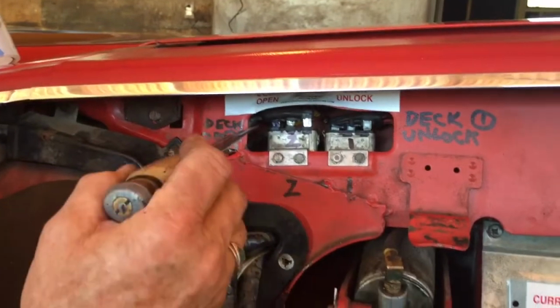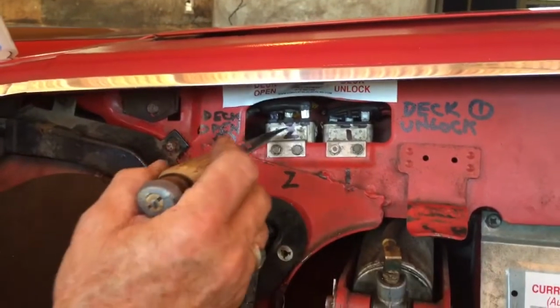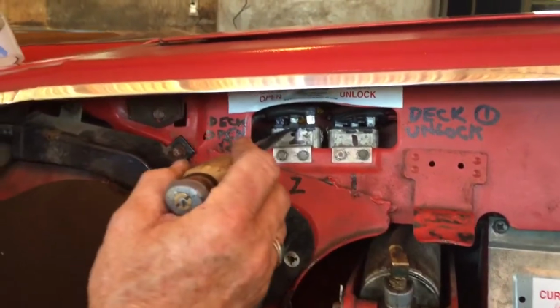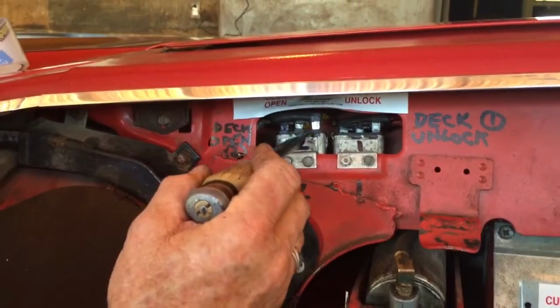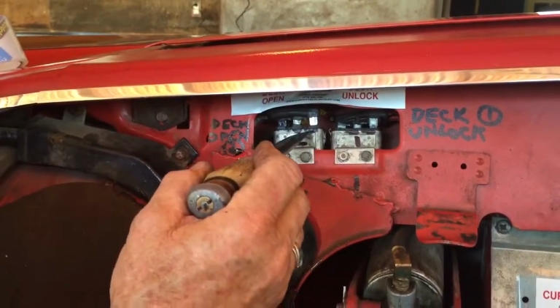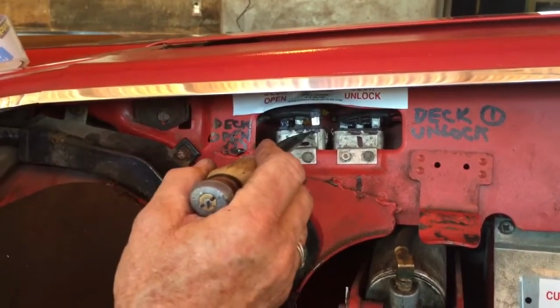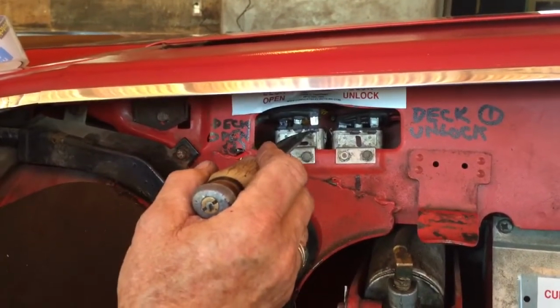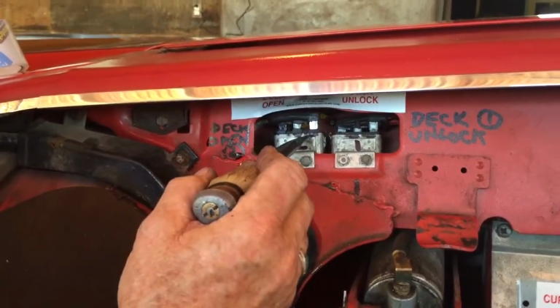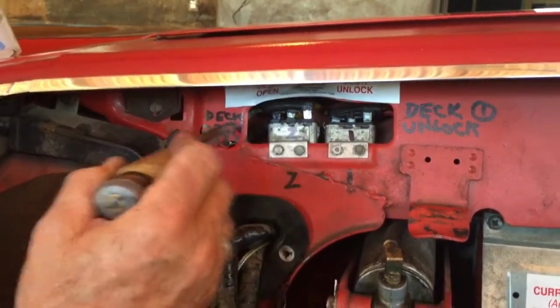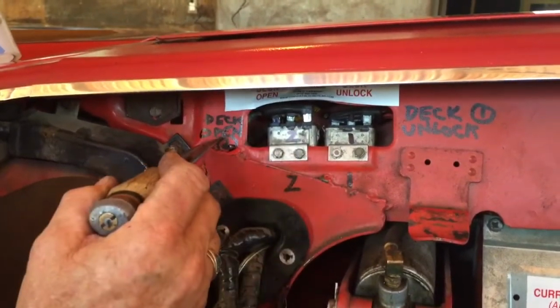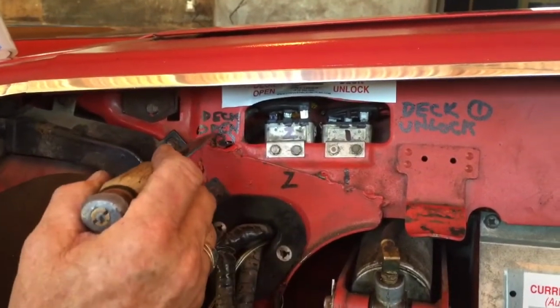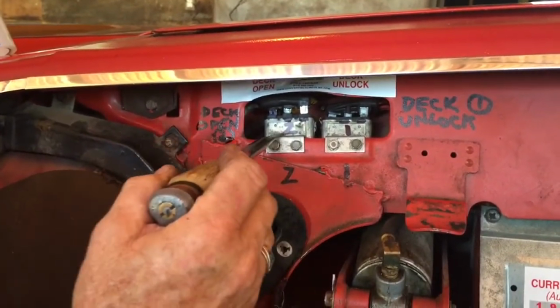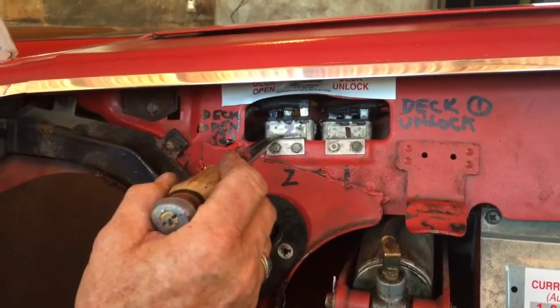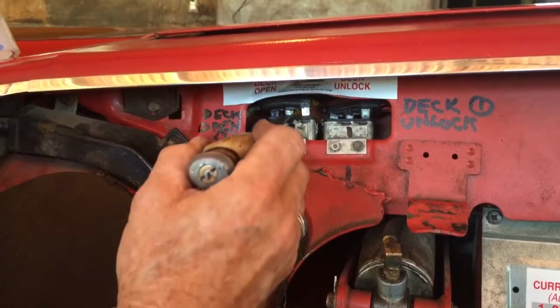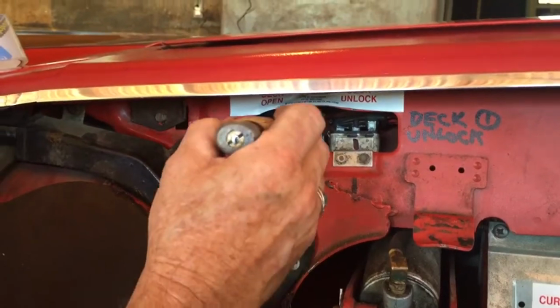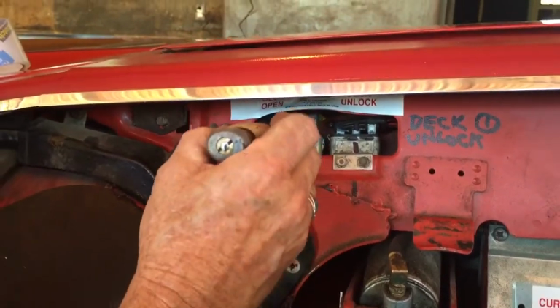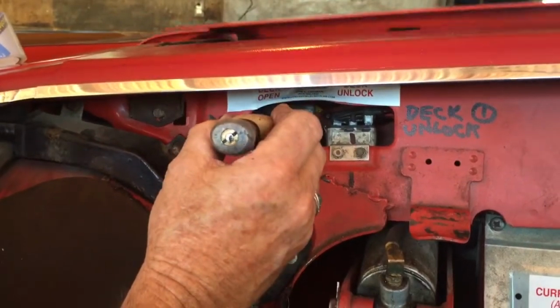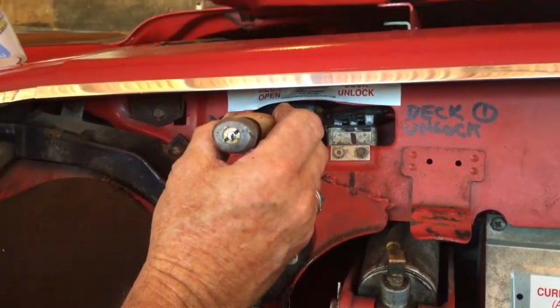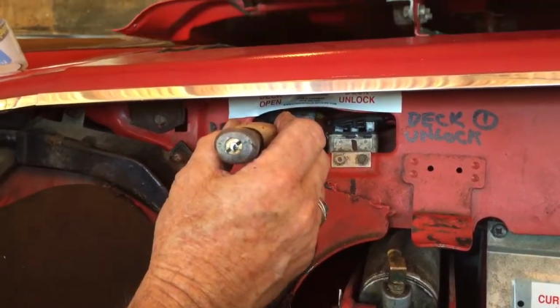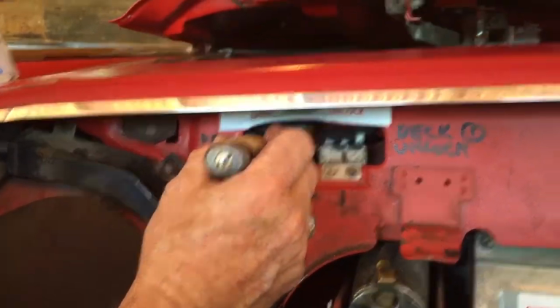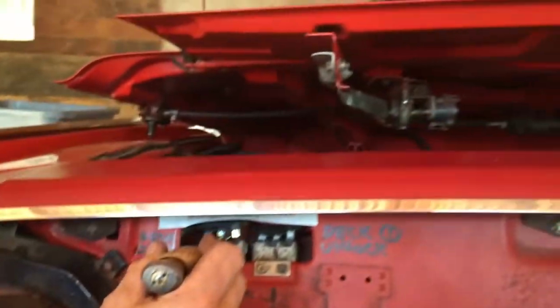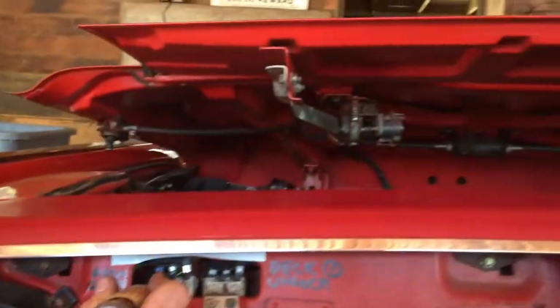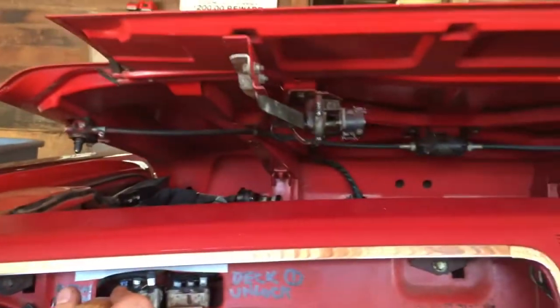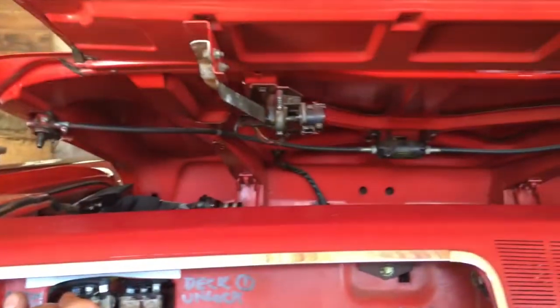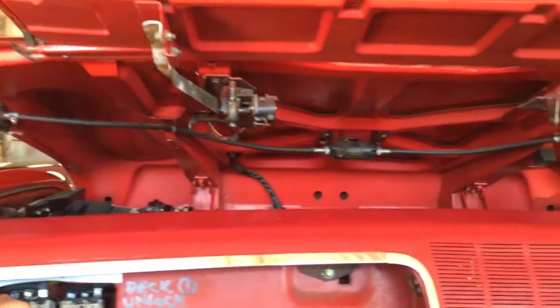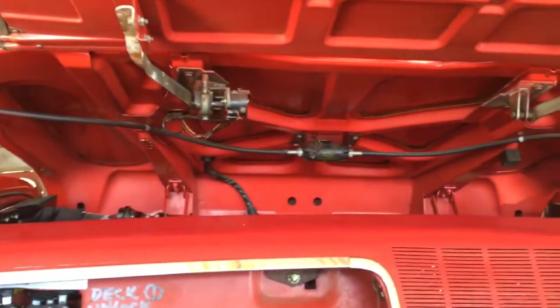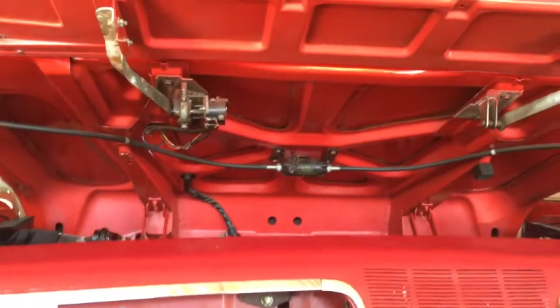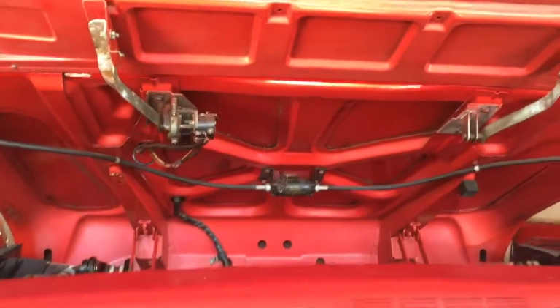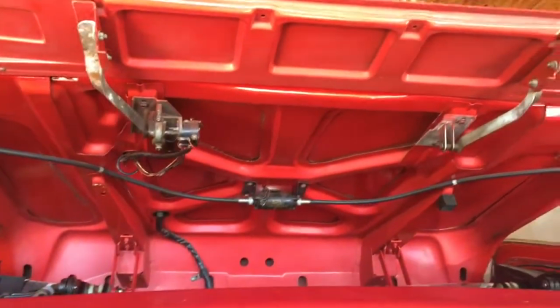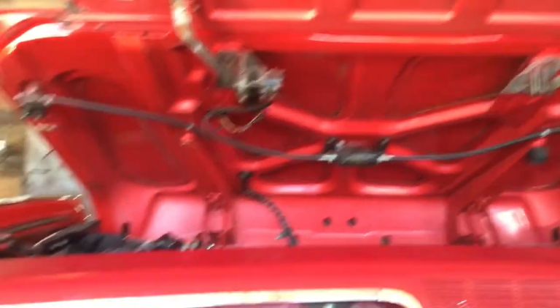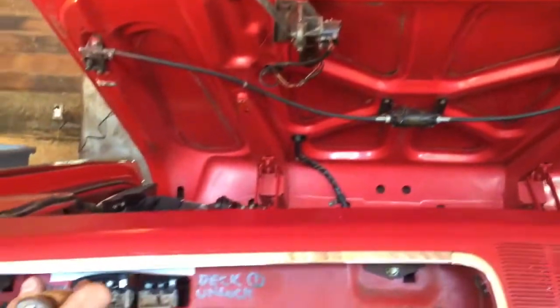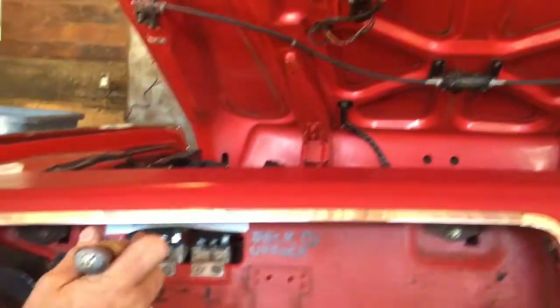Once it's unscrewed, you come over here. You again bridge the marked terminals to open it on relay number two. By bridging those terminals, up she goes. This is how you hotwire the Deck Open — this gets you in there to fix the problem.